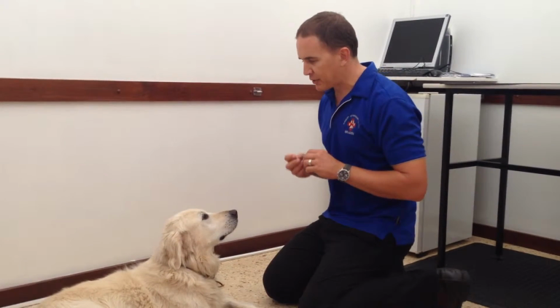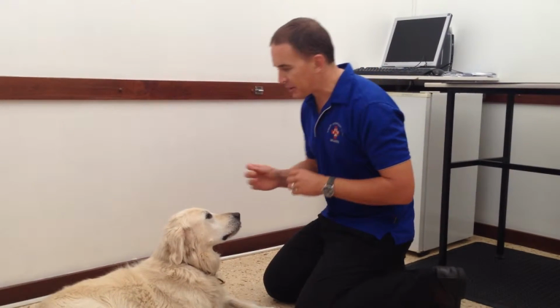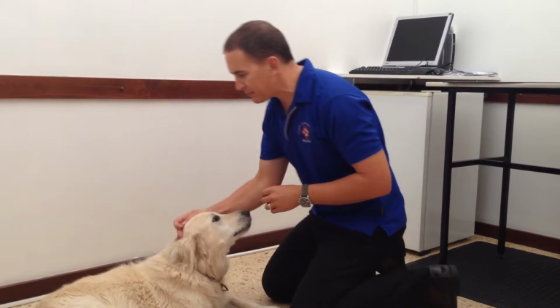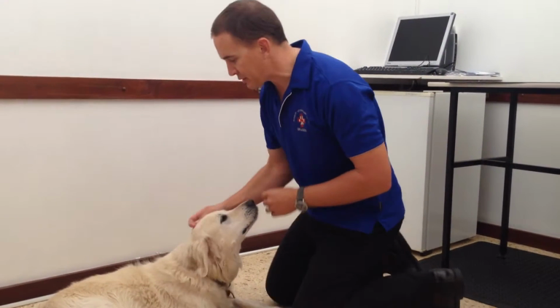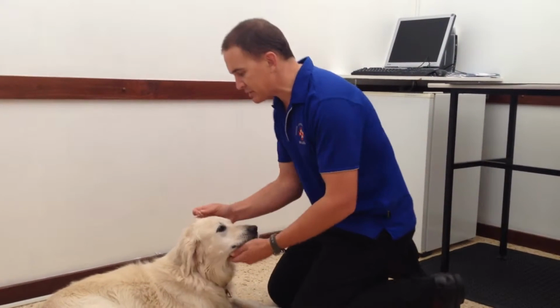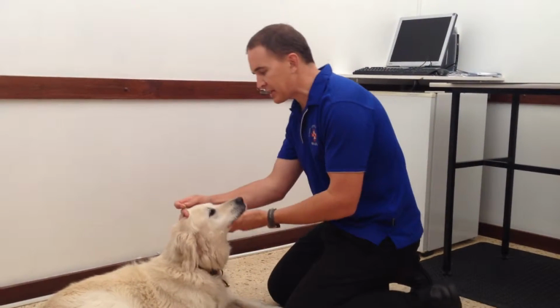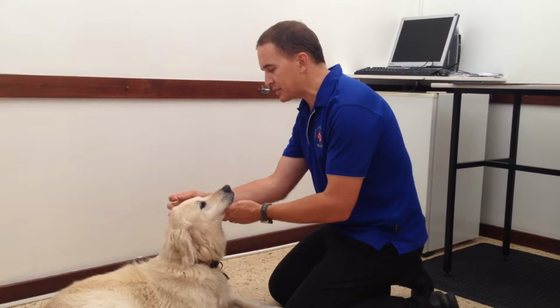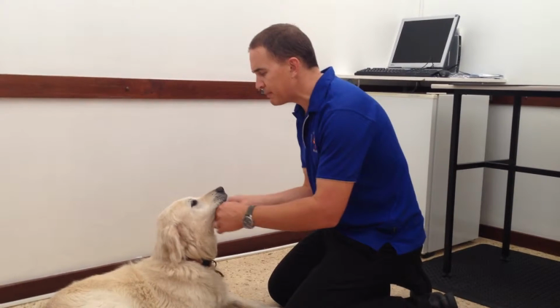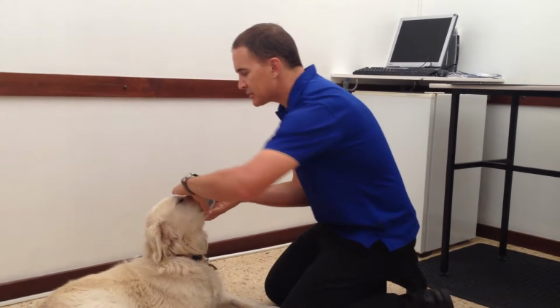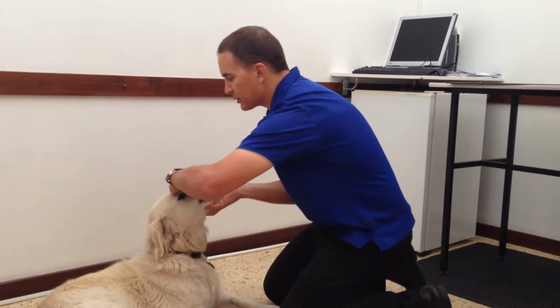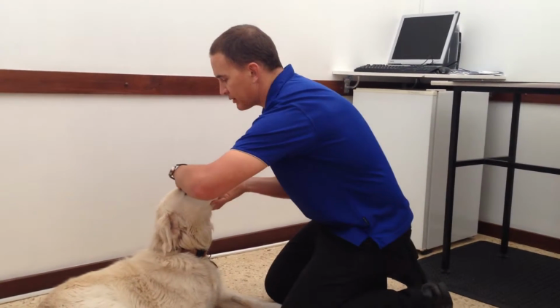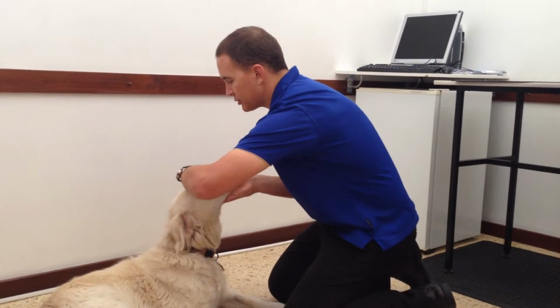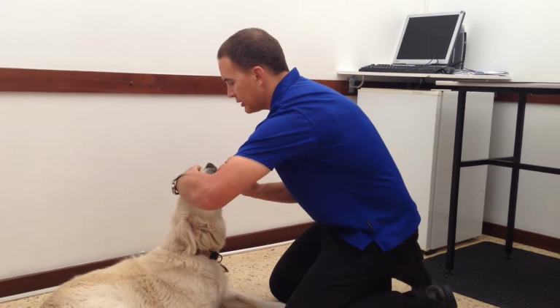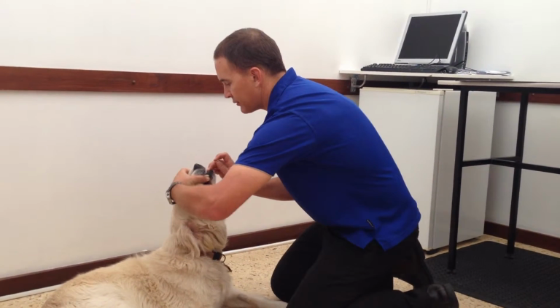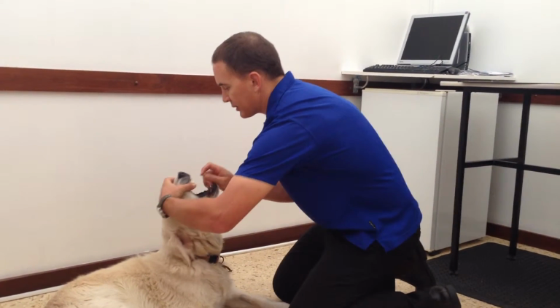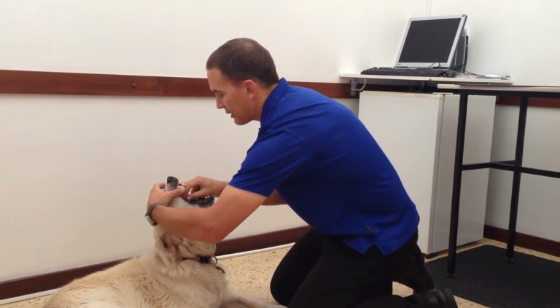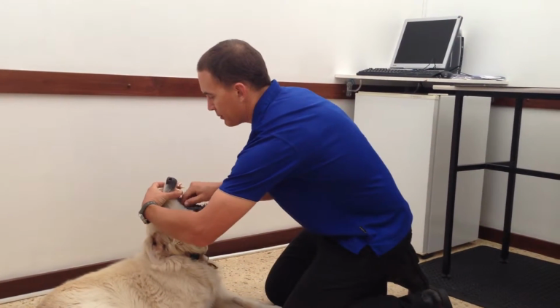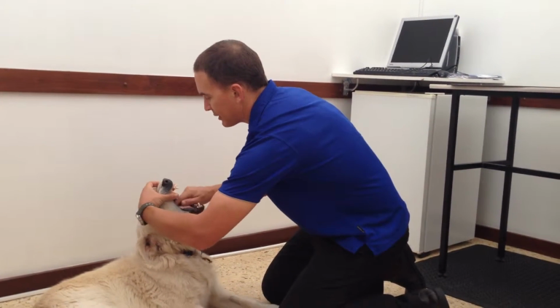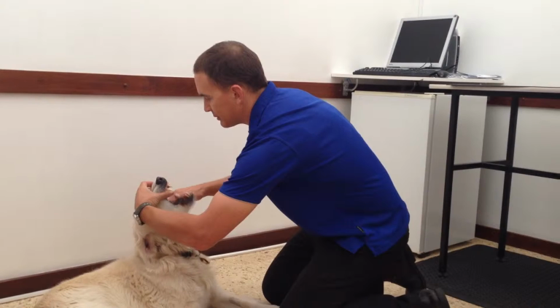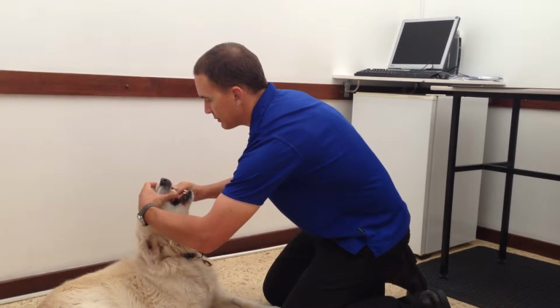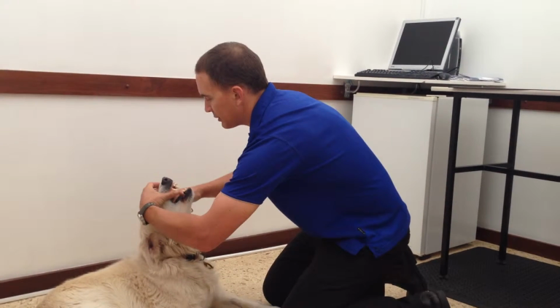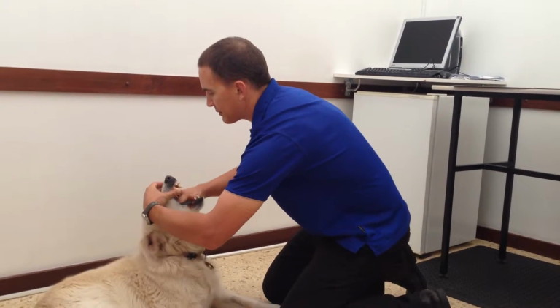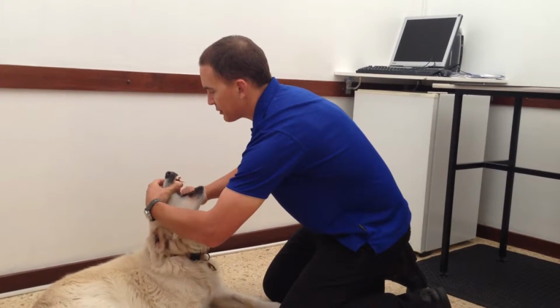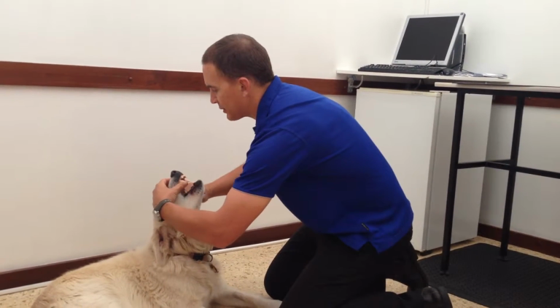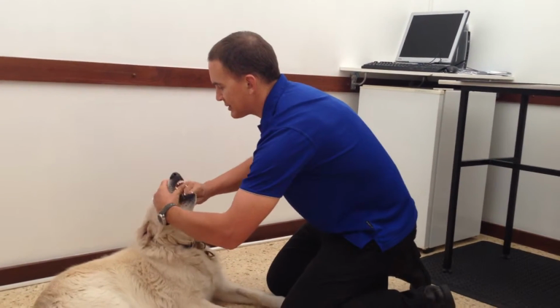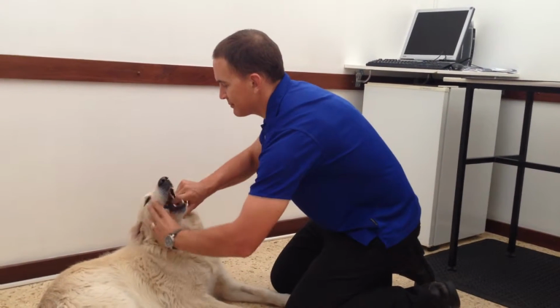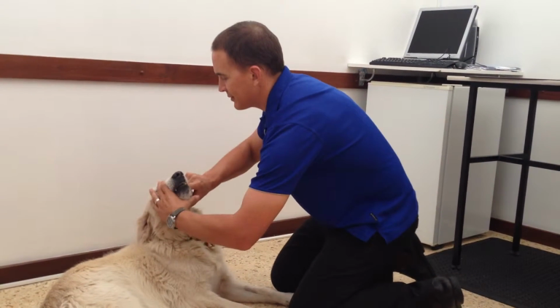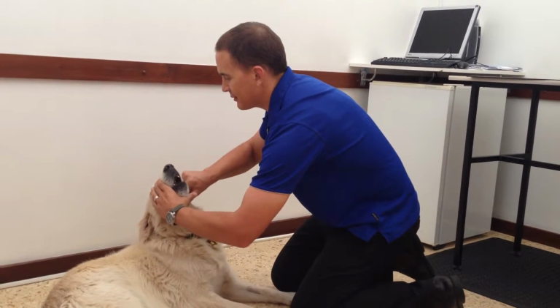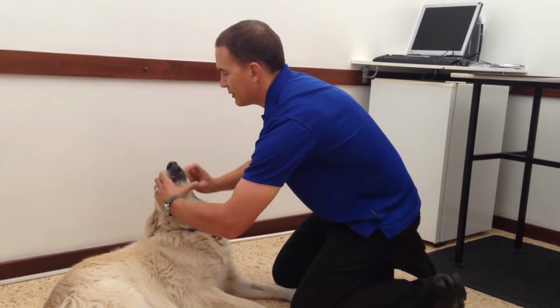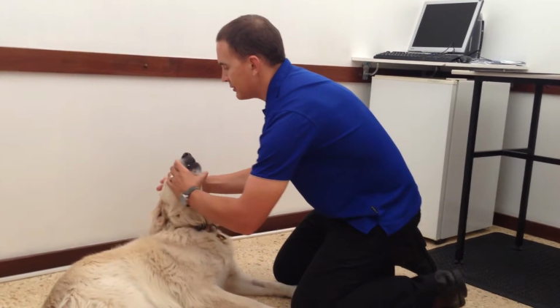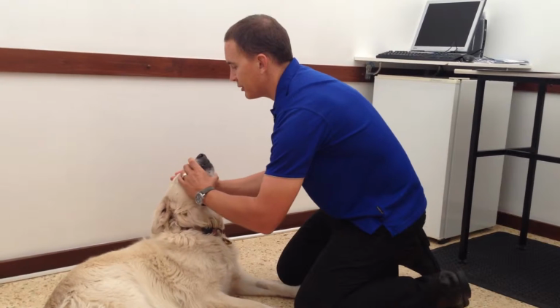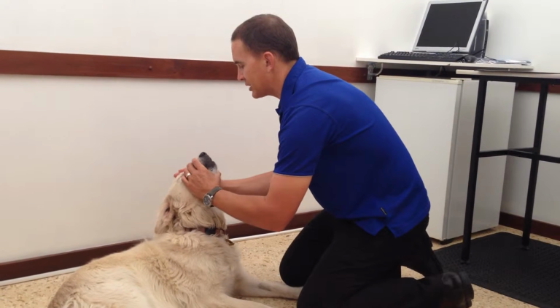So to give a dog a tablet, the main thing to do is just to get her head nice and high. So just holding the jaw, opening the mouth, pop it right down, and Marvin's got a very good gag reflex. And then hold the mouth shut.